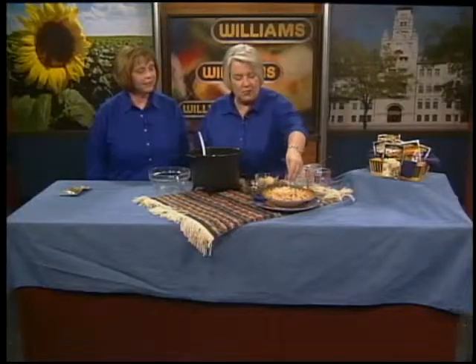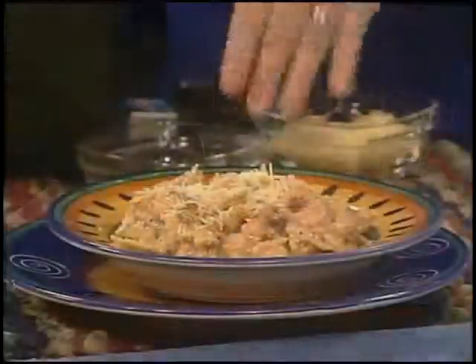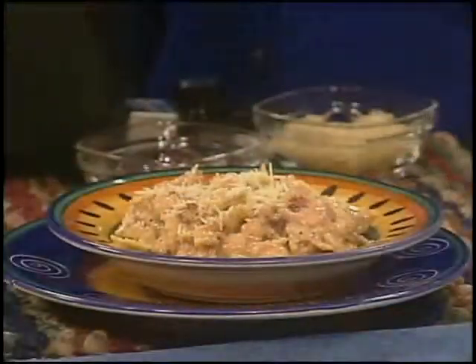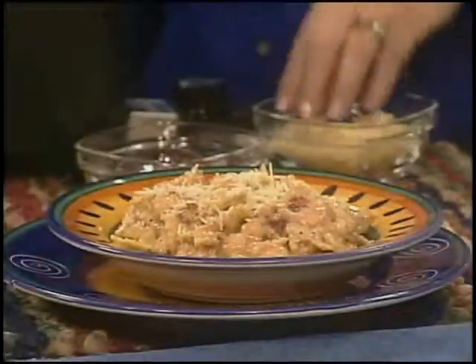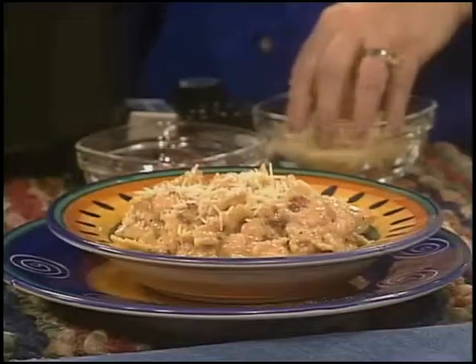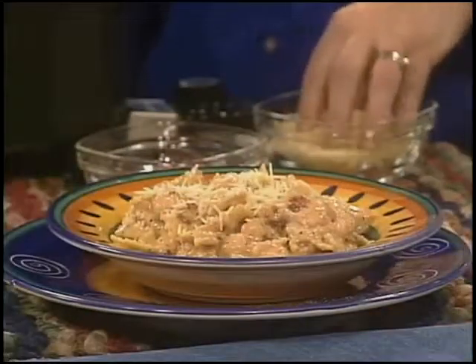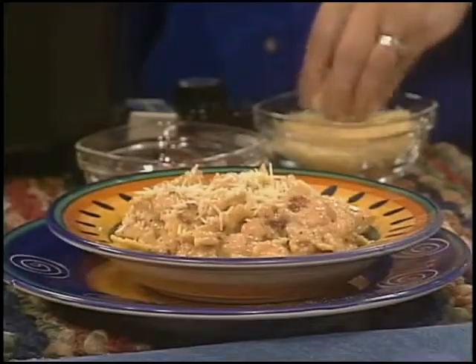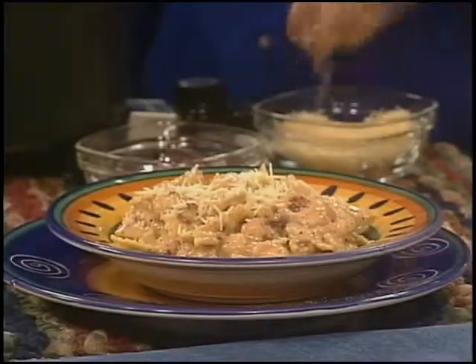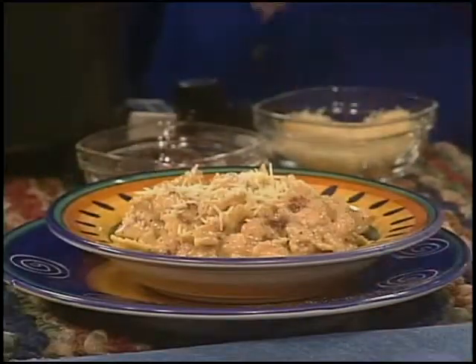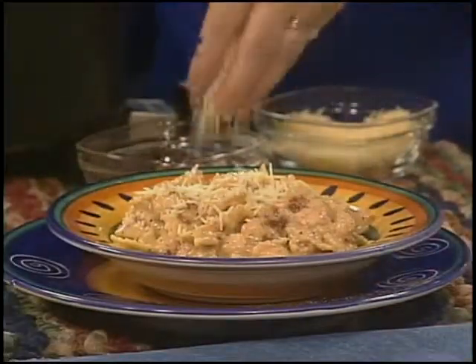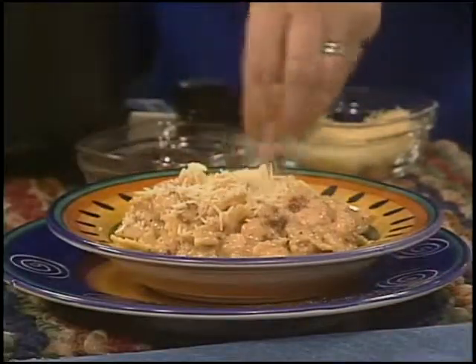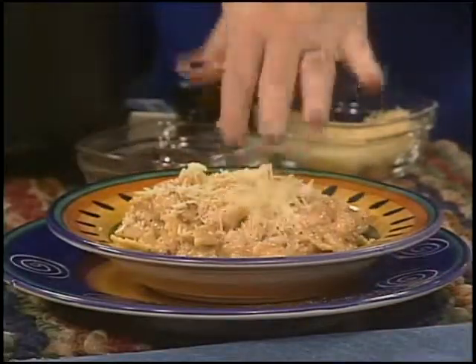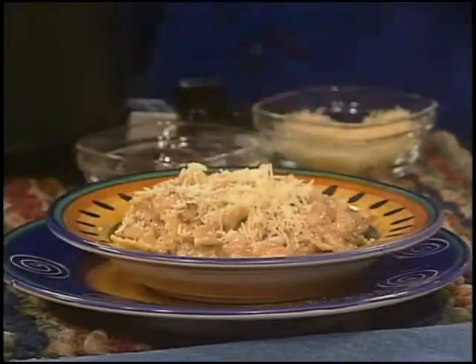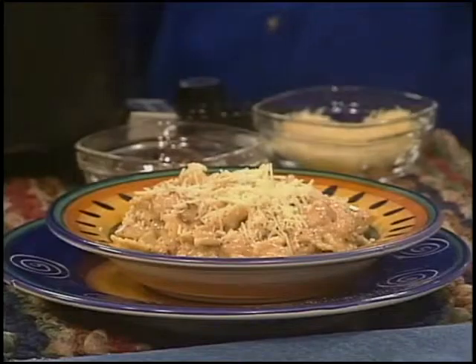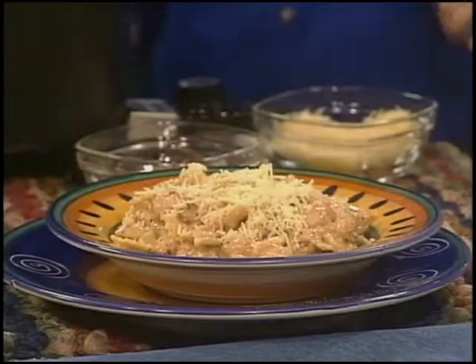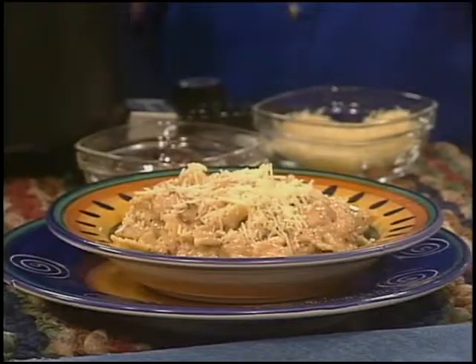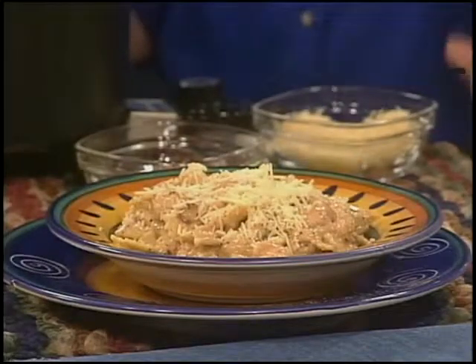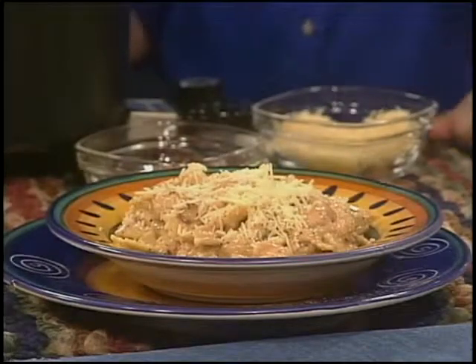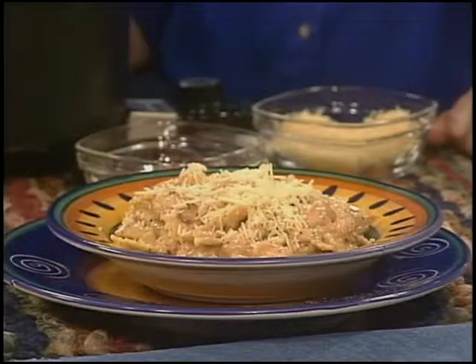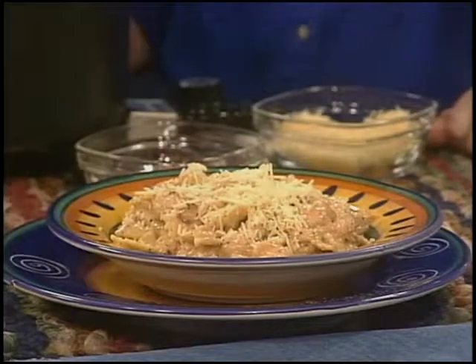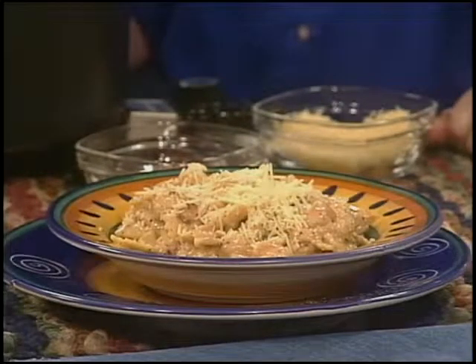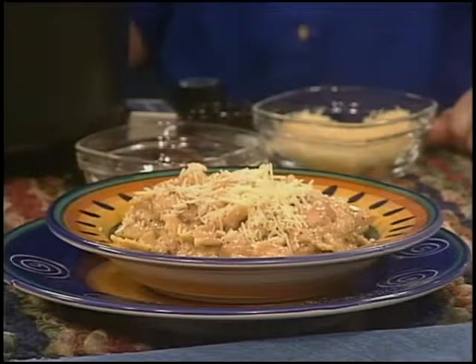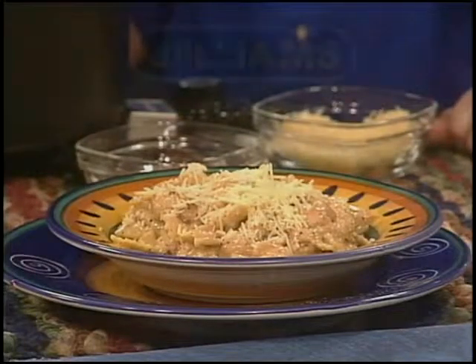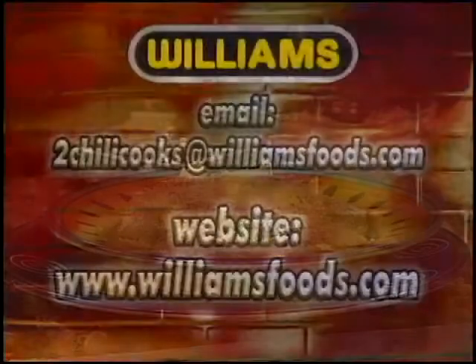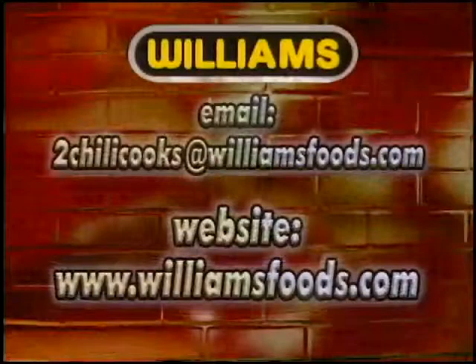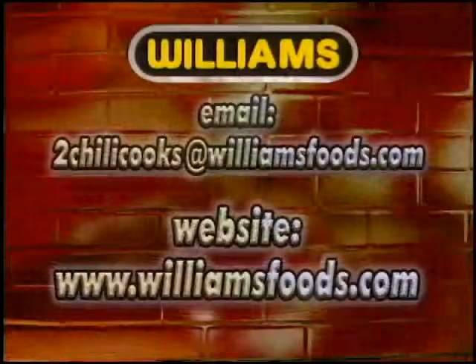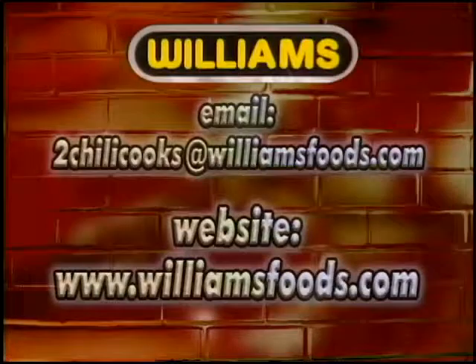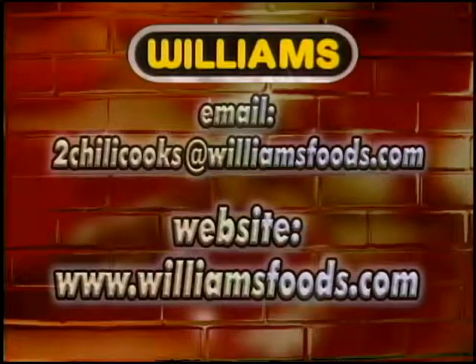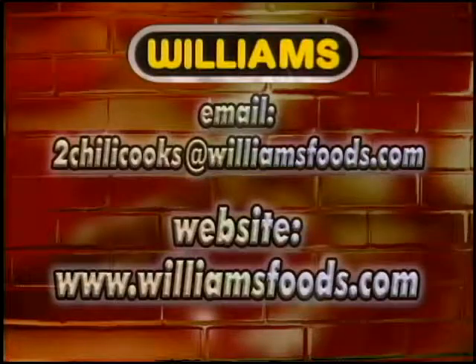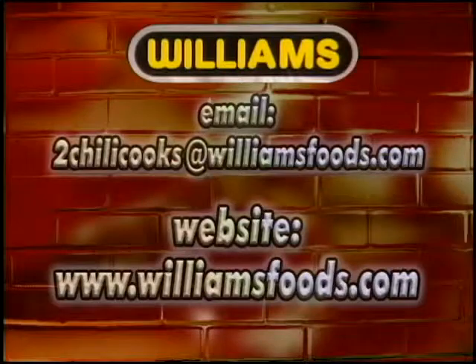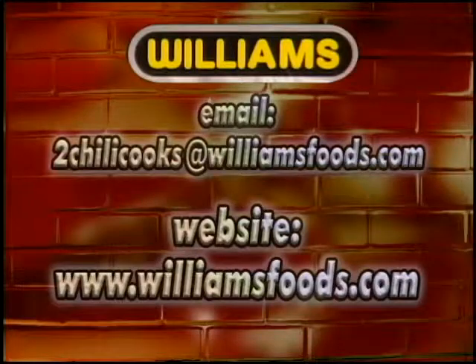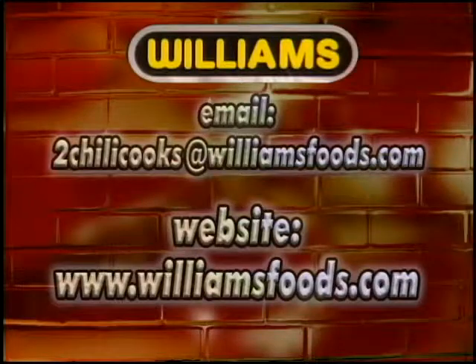It will be a great dinner. For this and other recipe ideas, go to www.williamsfoods.com.